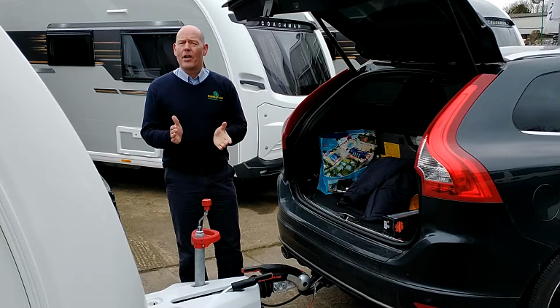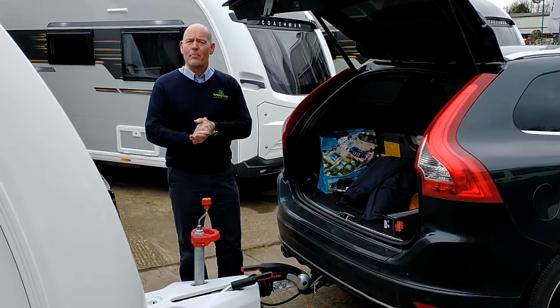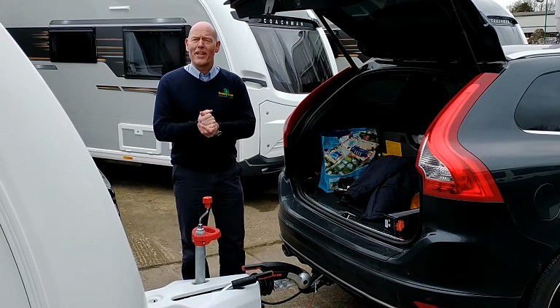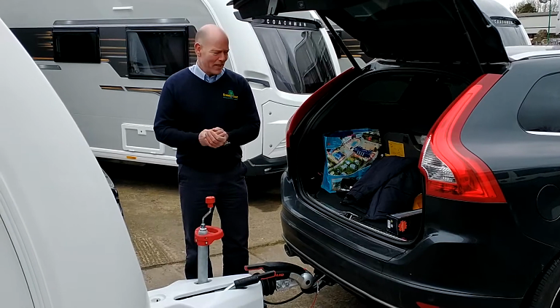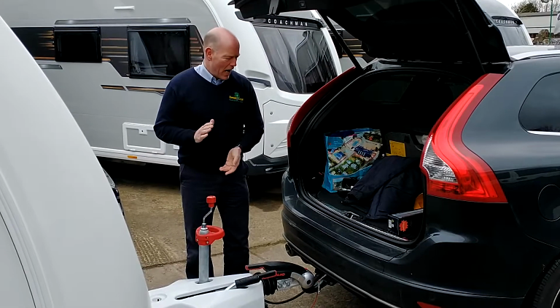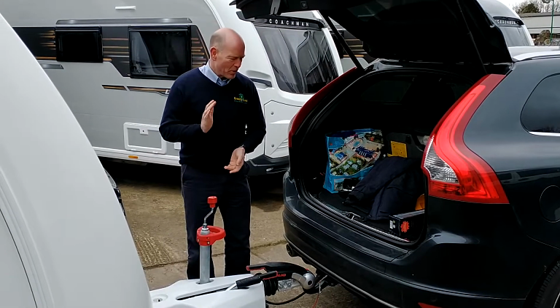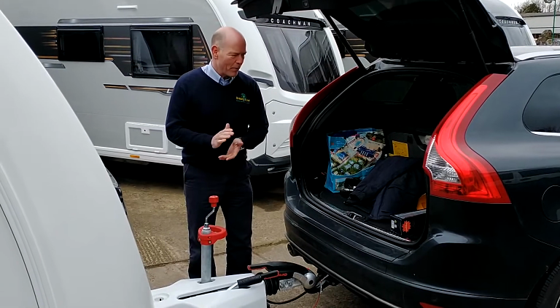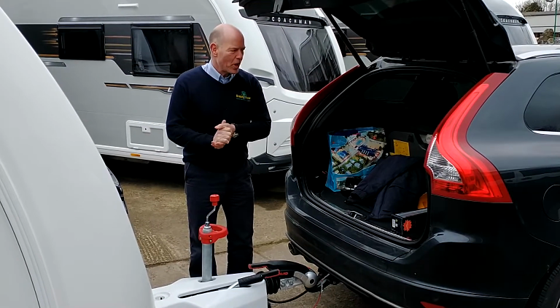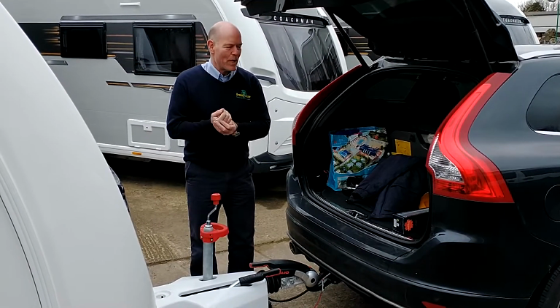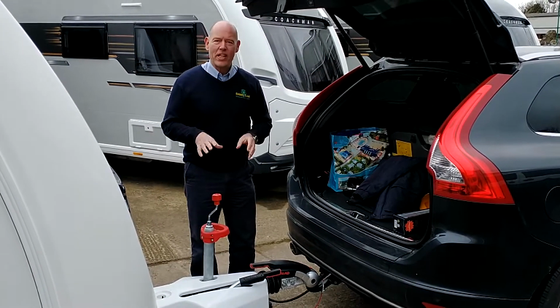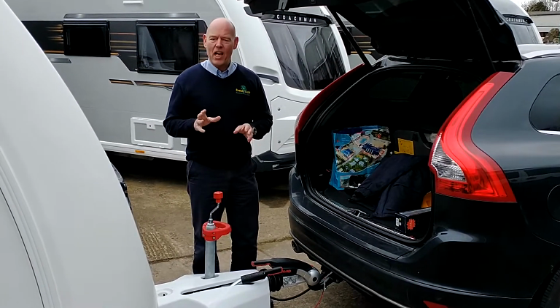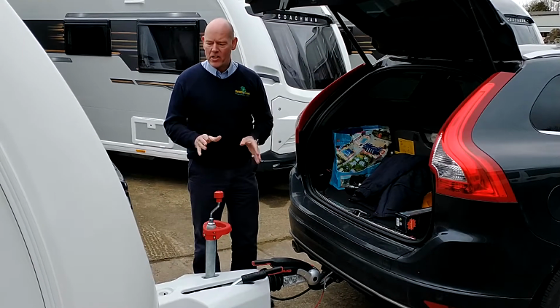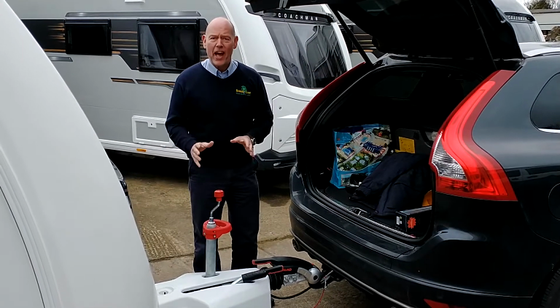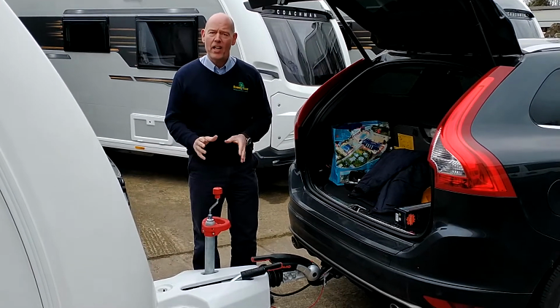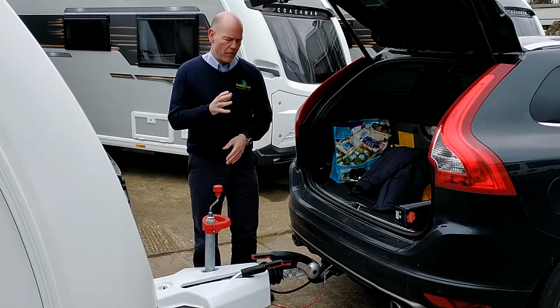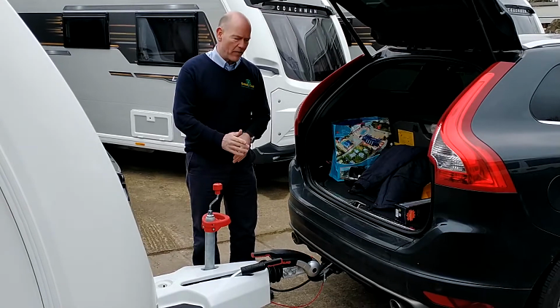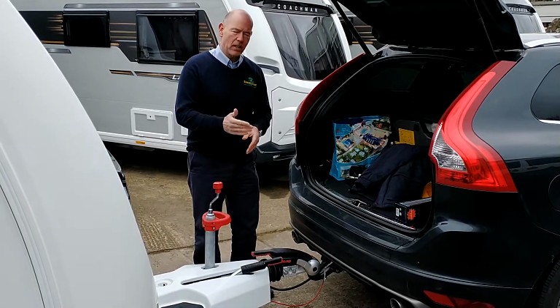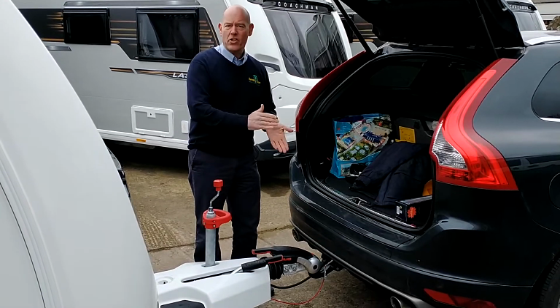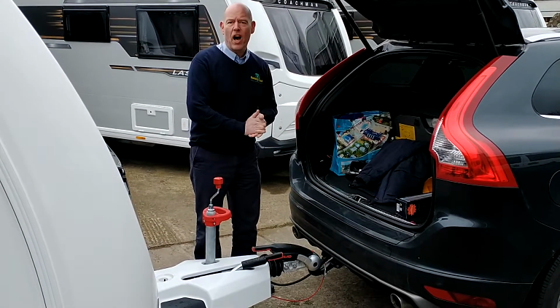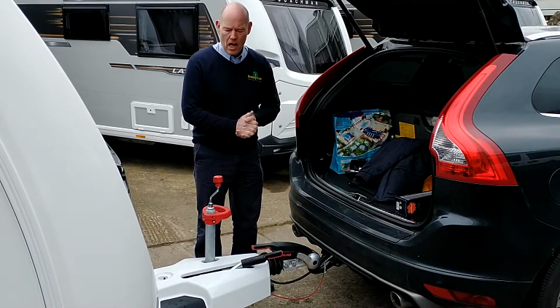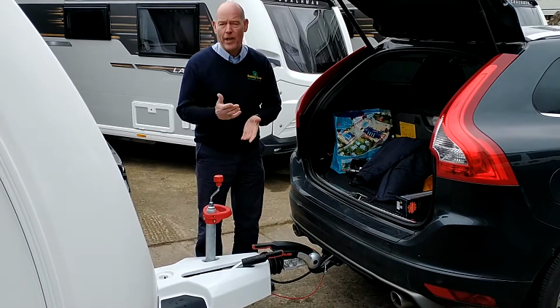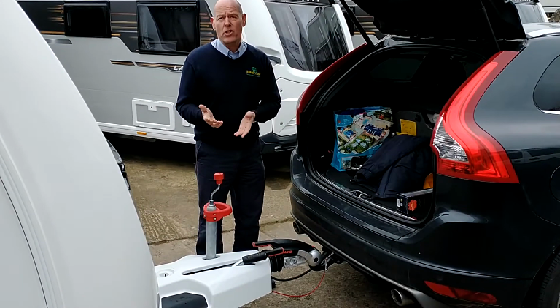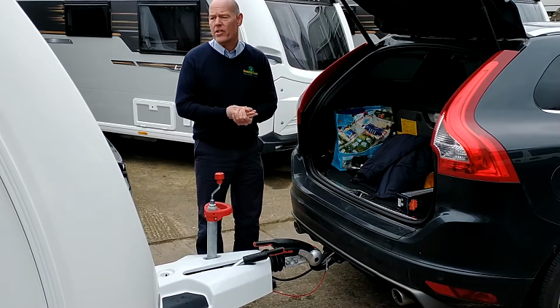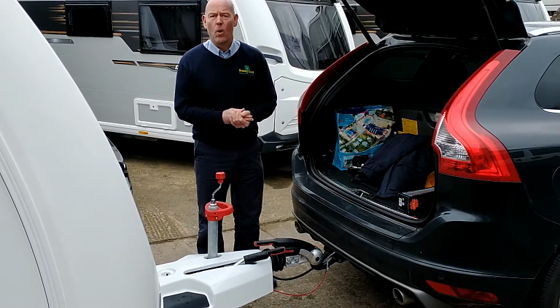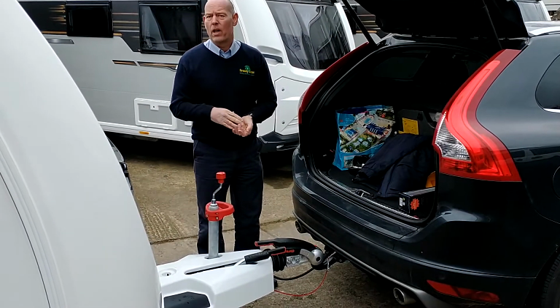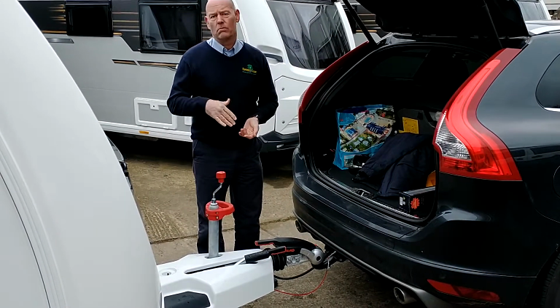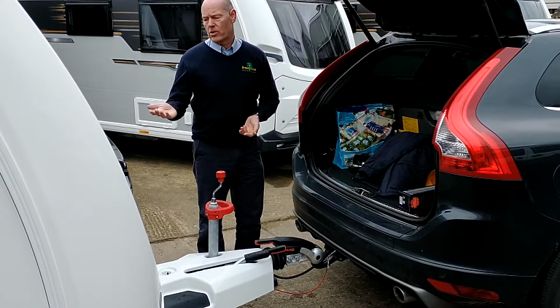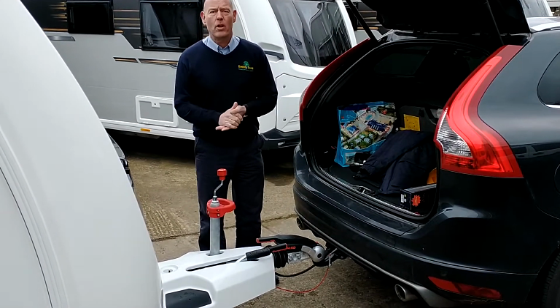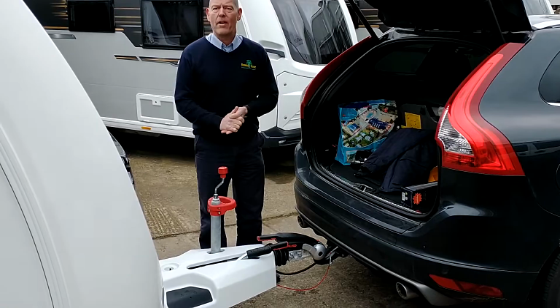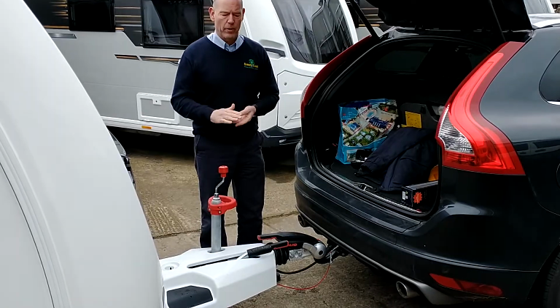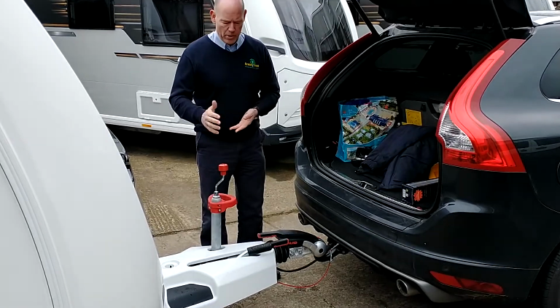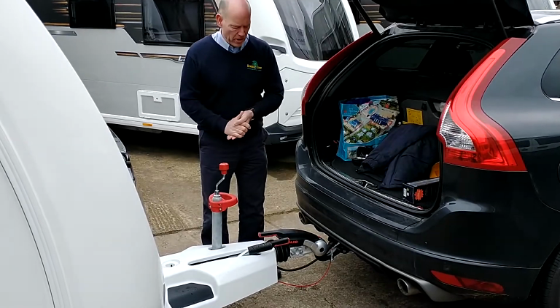Hi, it's Garret from Broadlein Leisure. What I'm going to show you is the disengaging of the caravan from the car when you're on site, at a storage compound, or your home address.